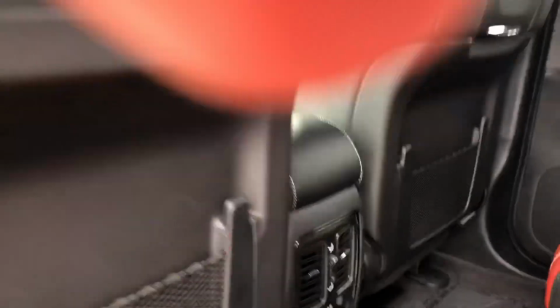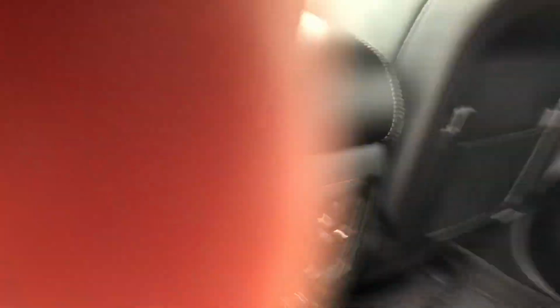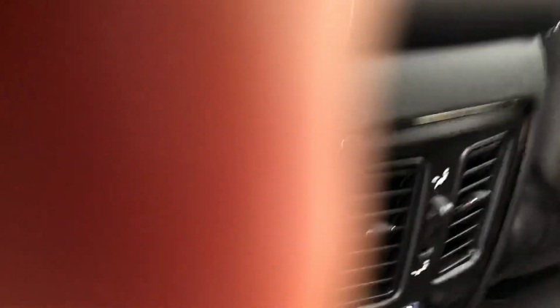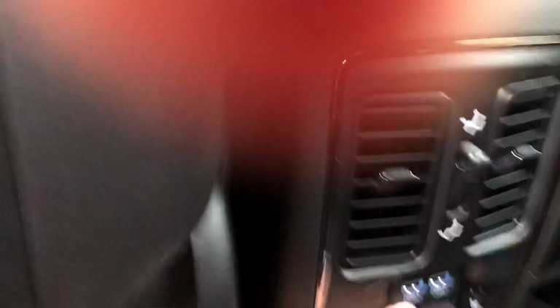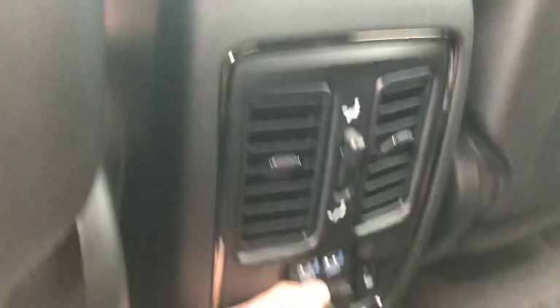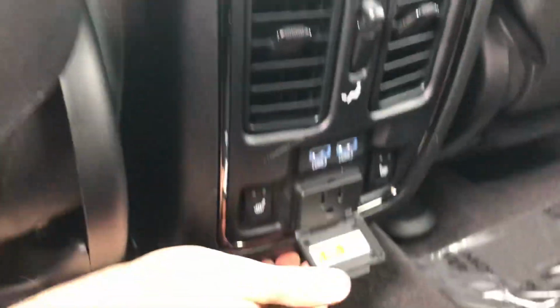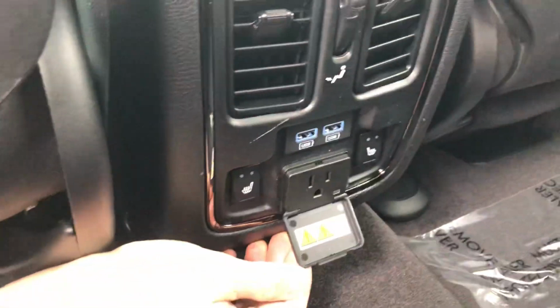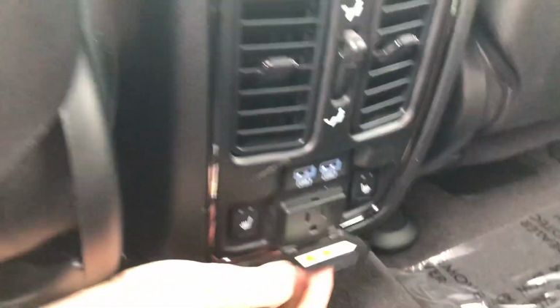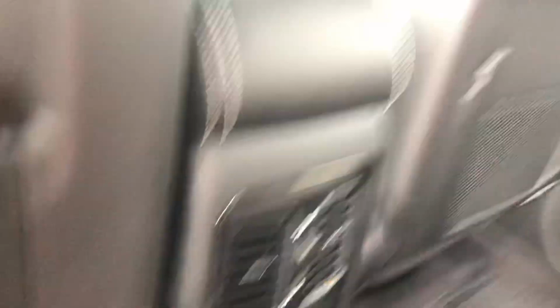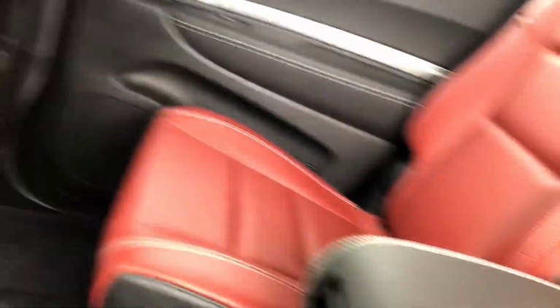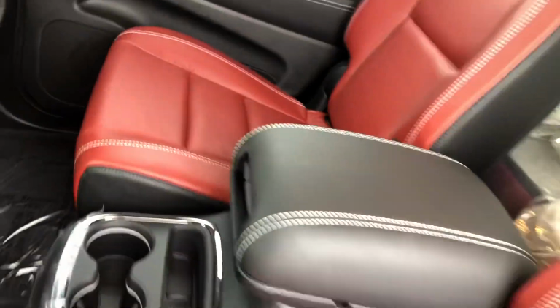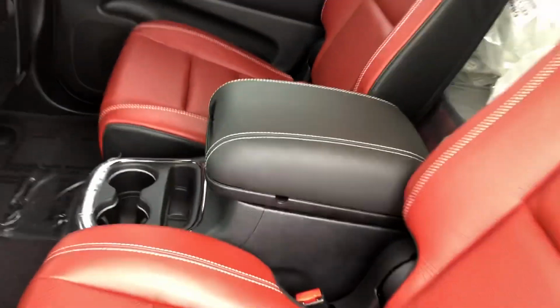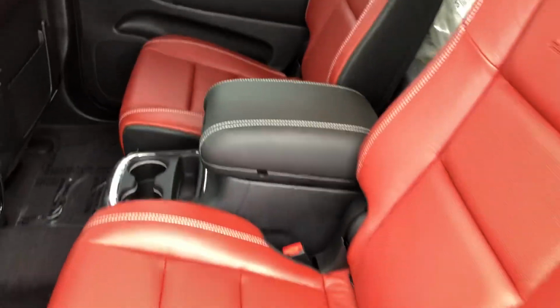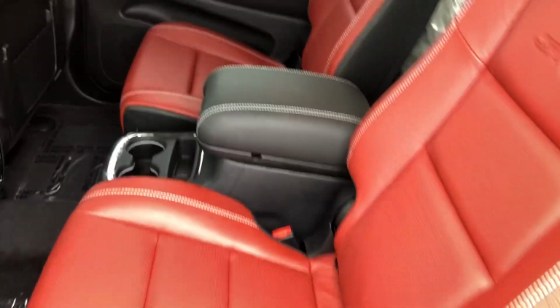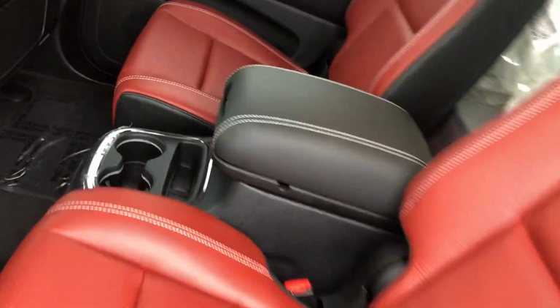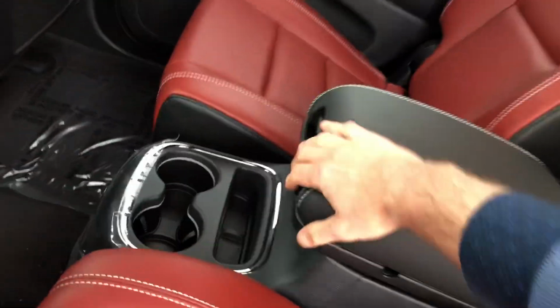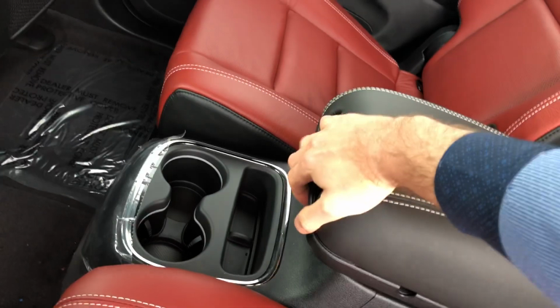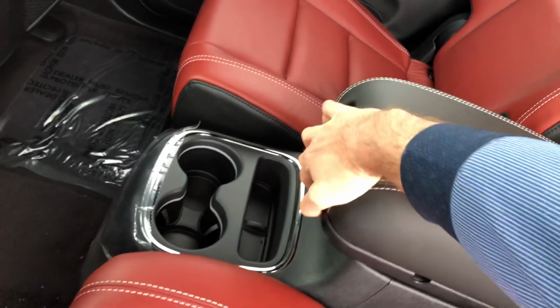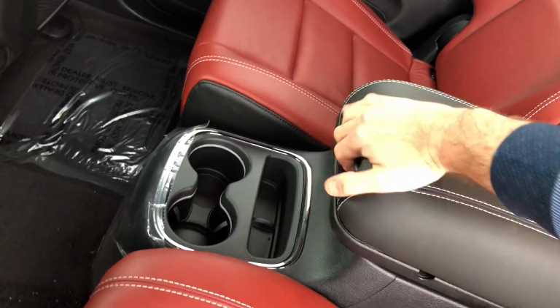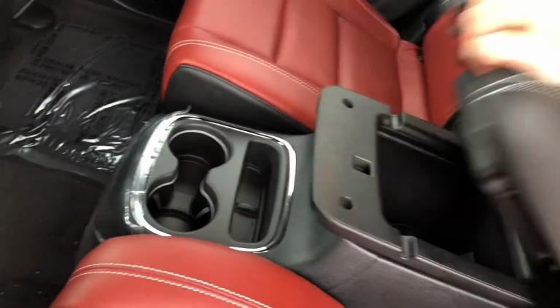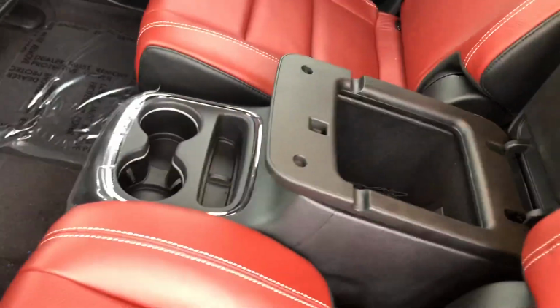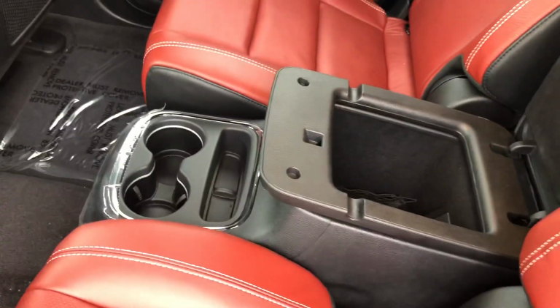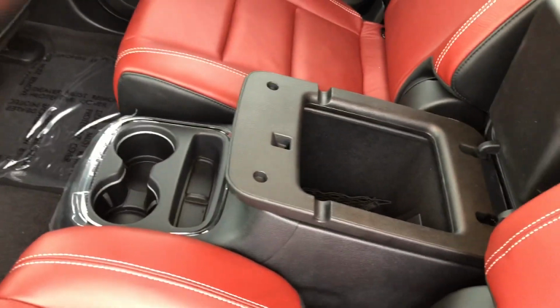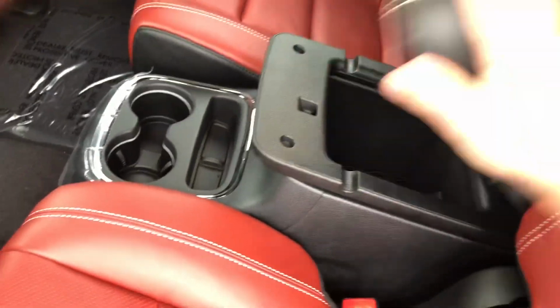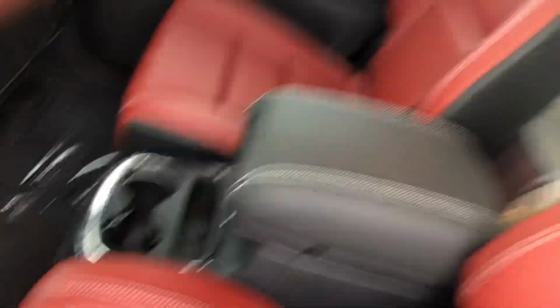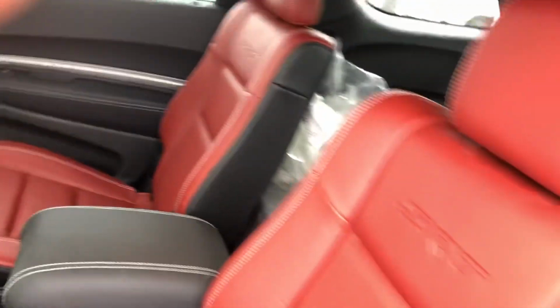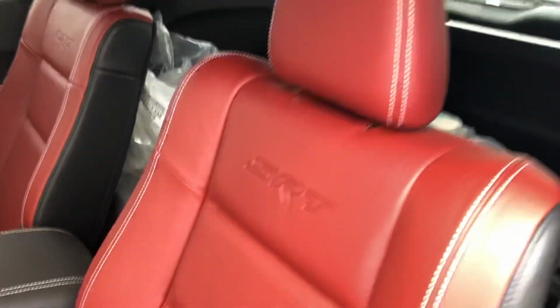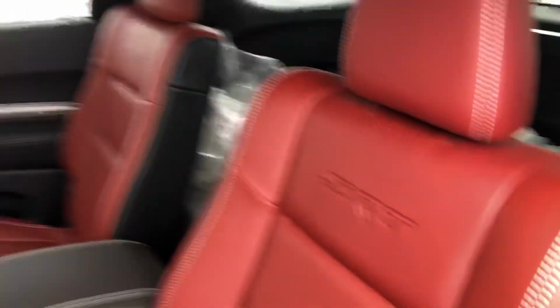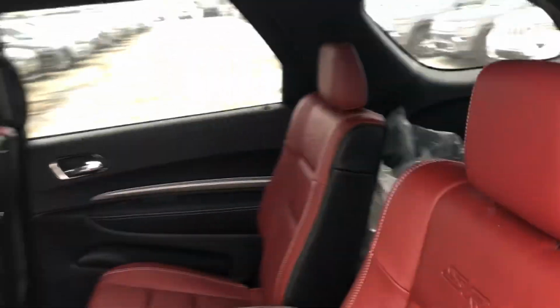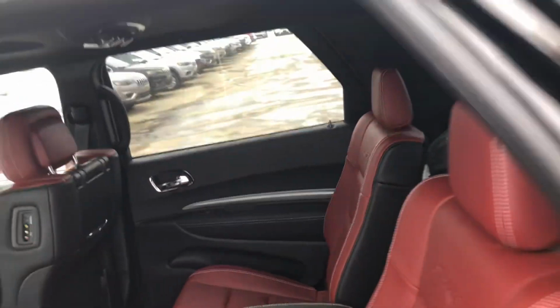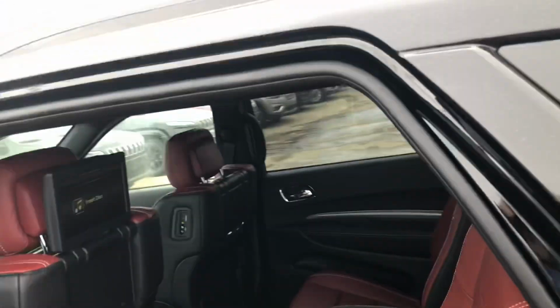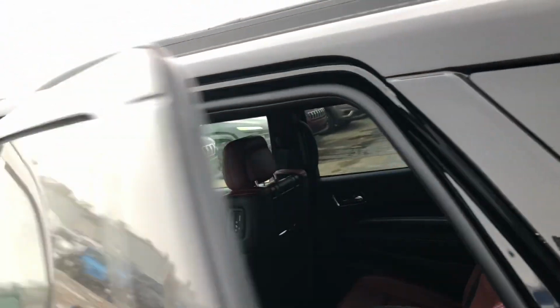Here's the connections at the back. You got a console. You can get a bench in the second row, or you can get captain's chairs or a console. So, SRT 2018 Dodge Durango.